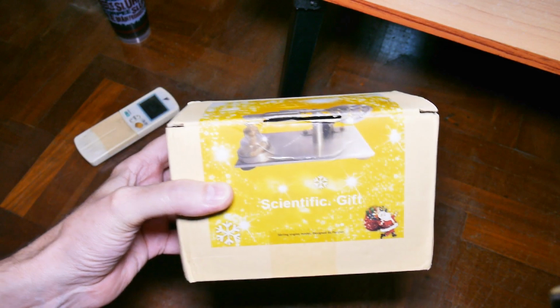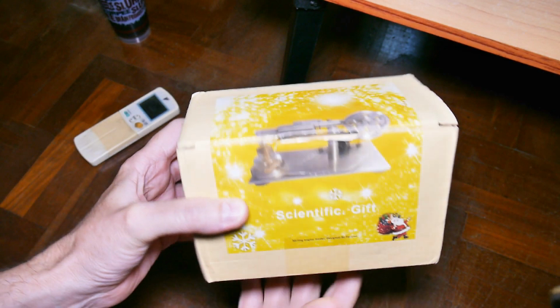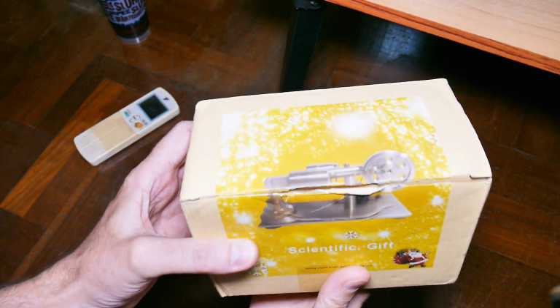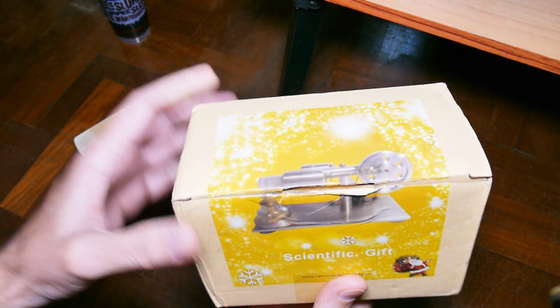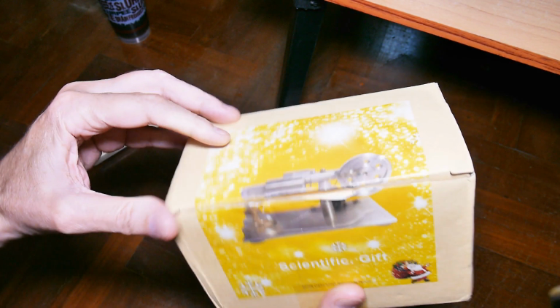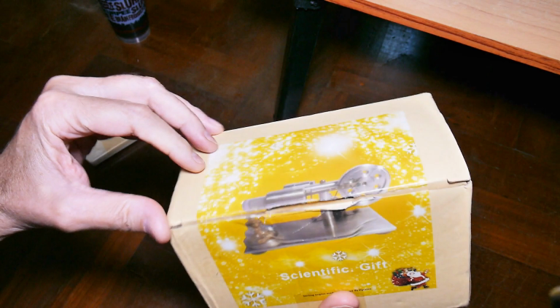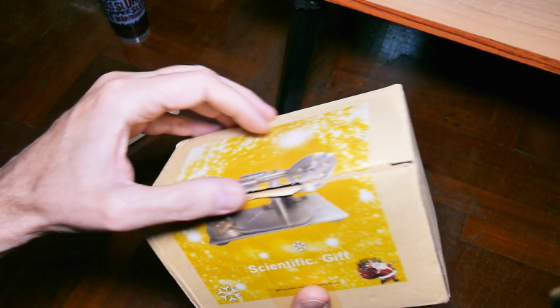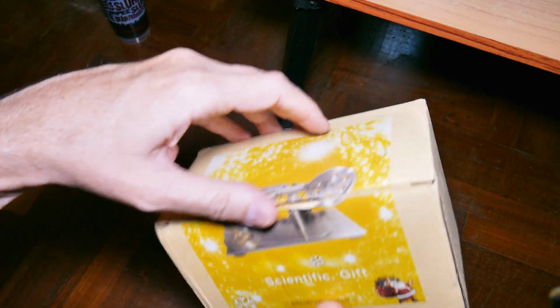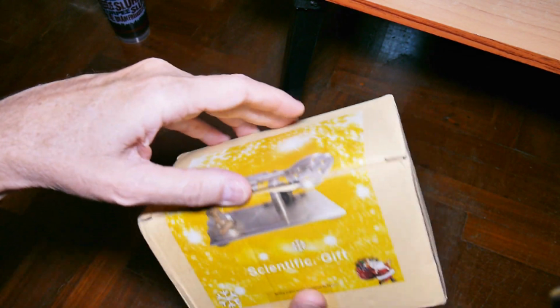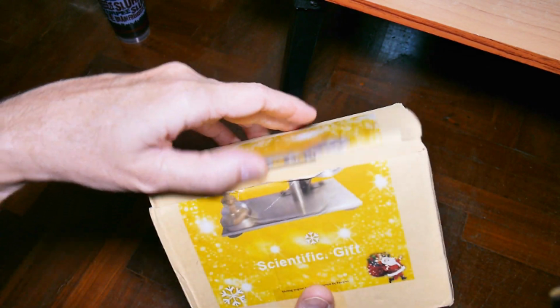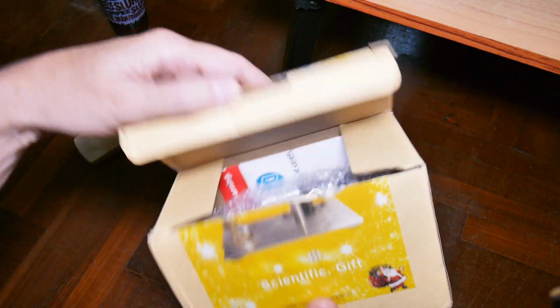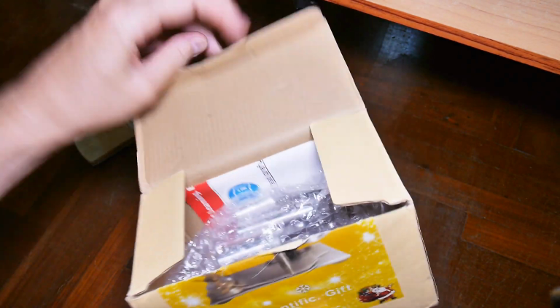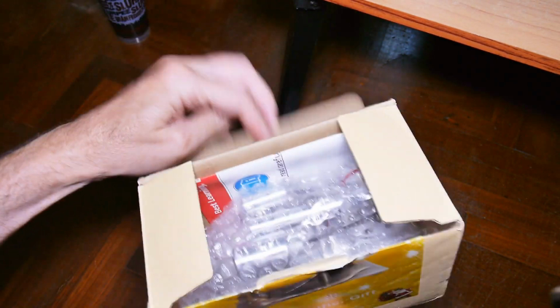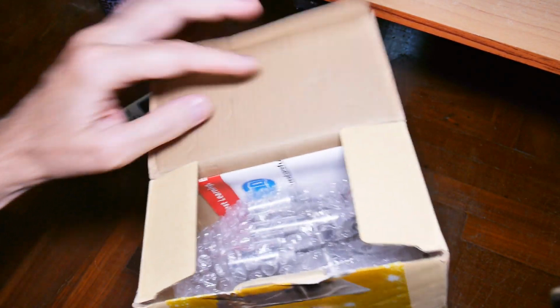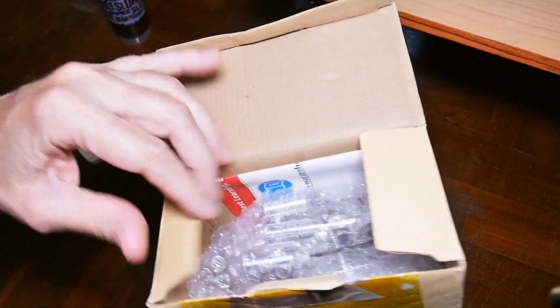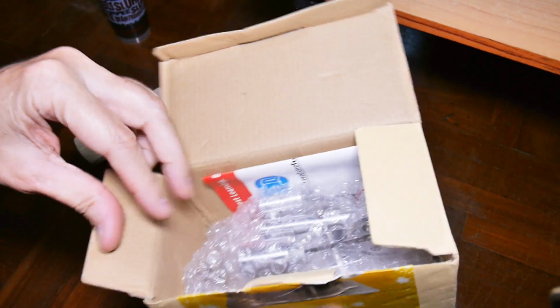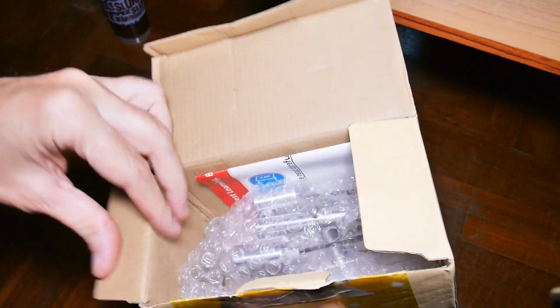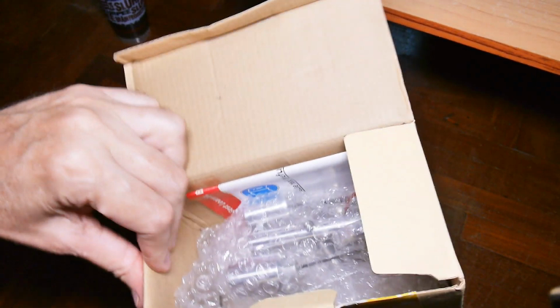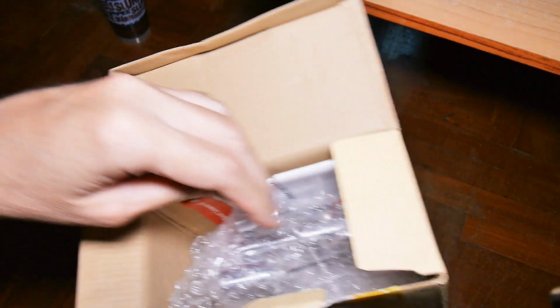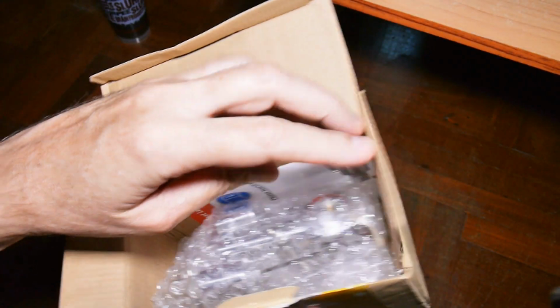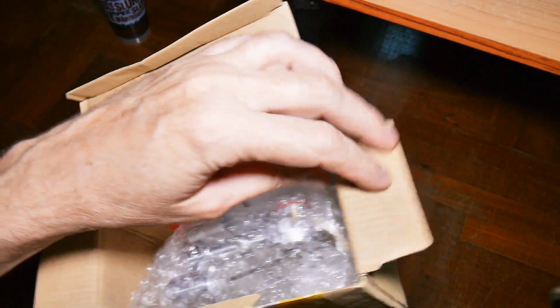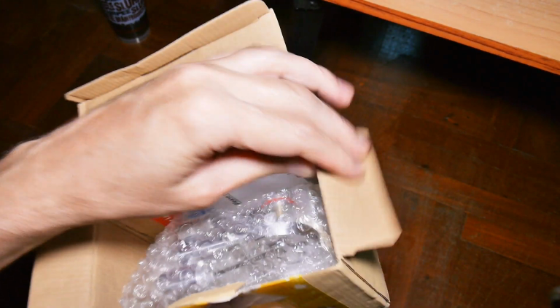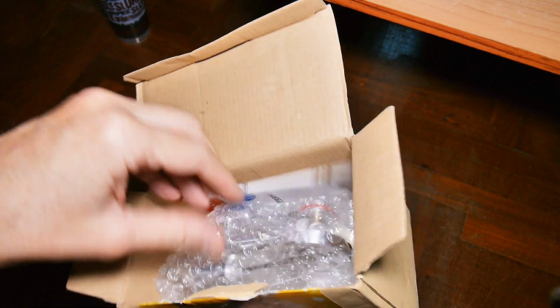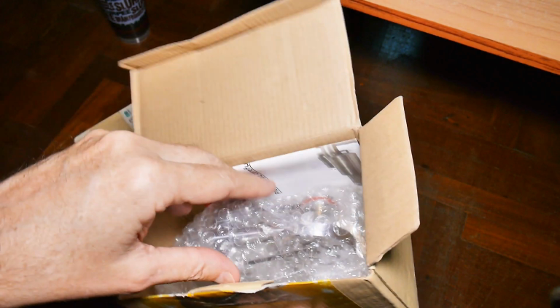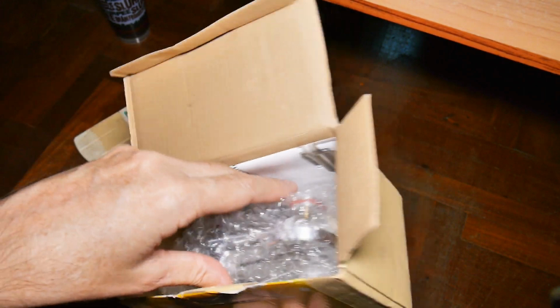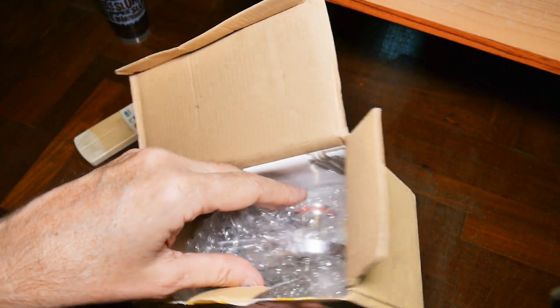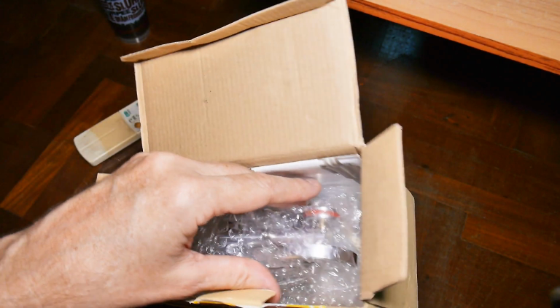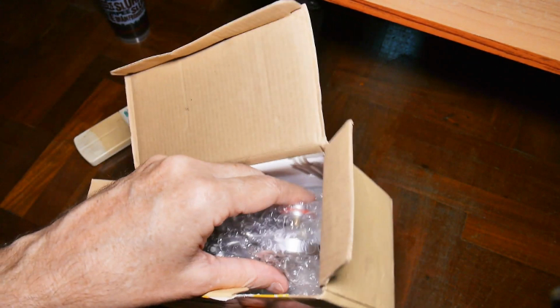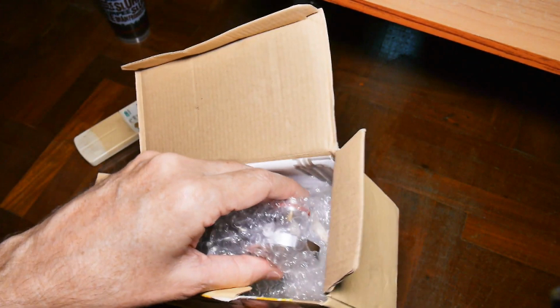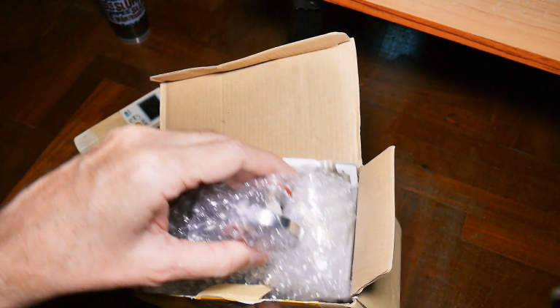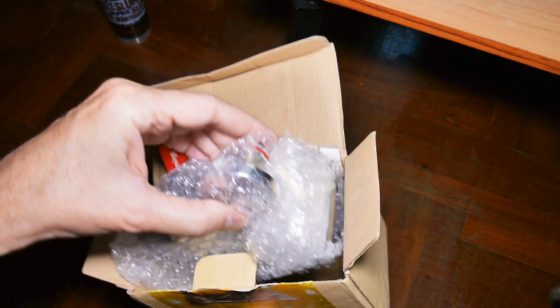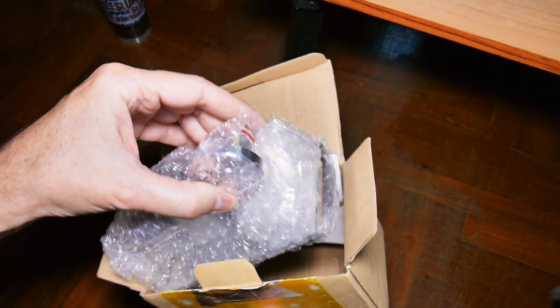This one has a picture on the outside of it, so we already know what it is. It's a Stirling engine with a generator. And this one, I can't tell — it doesn't look like it's a kit. It looks like it's all assembled.